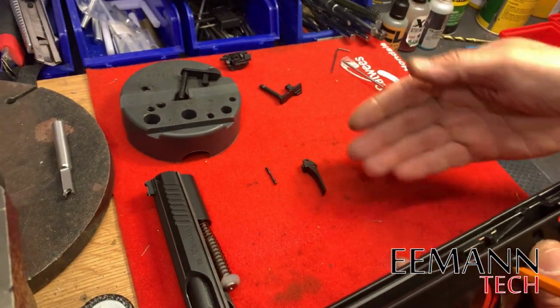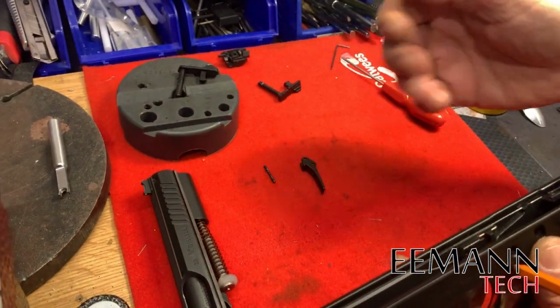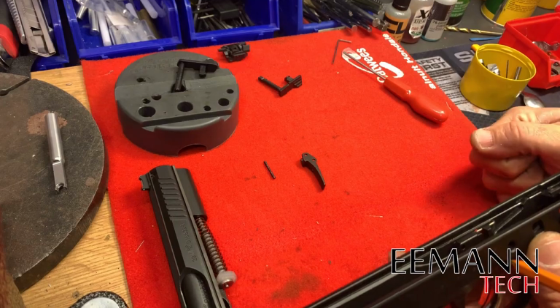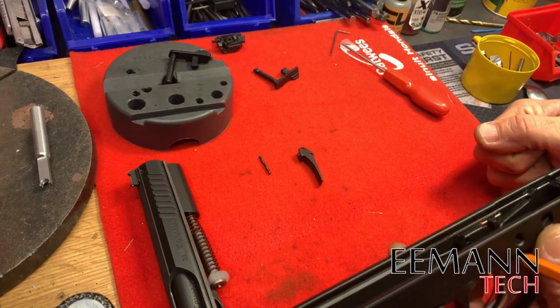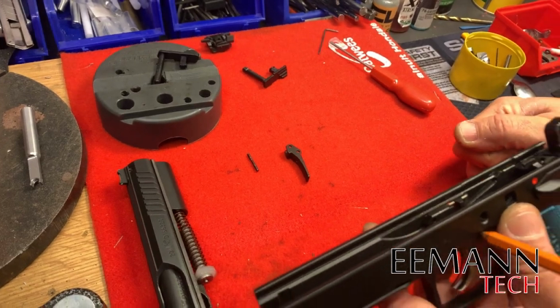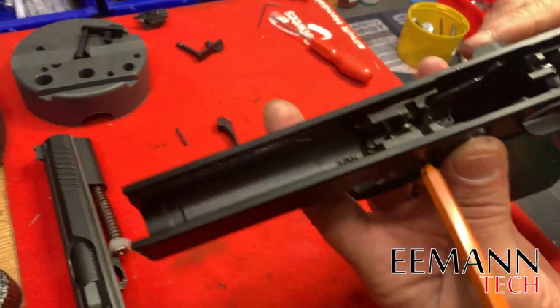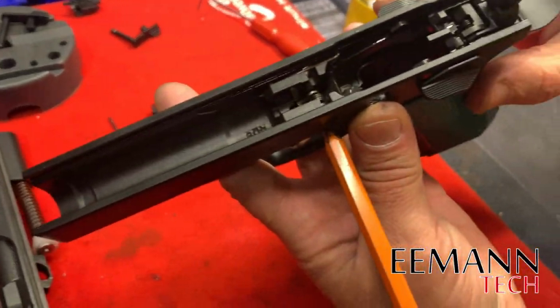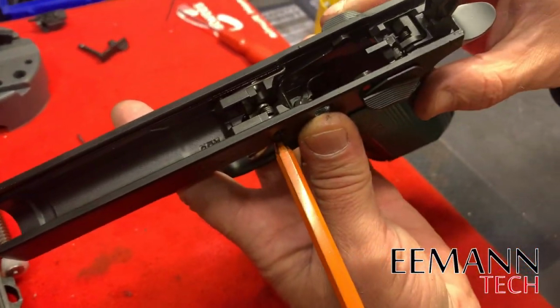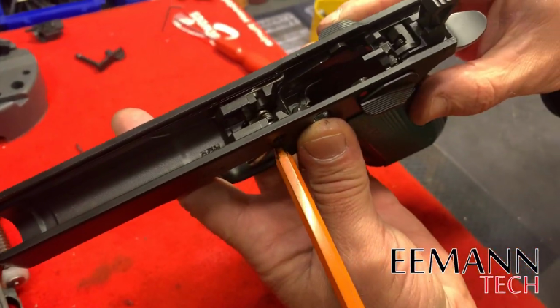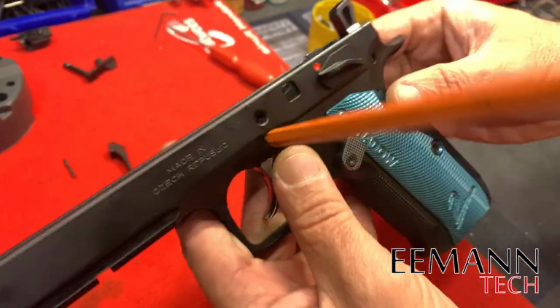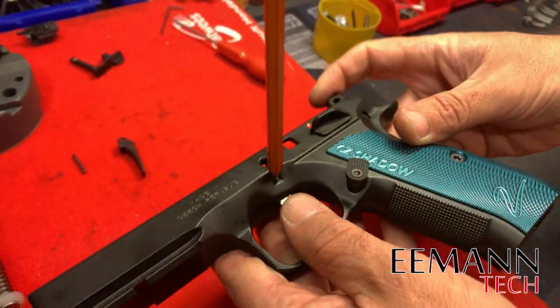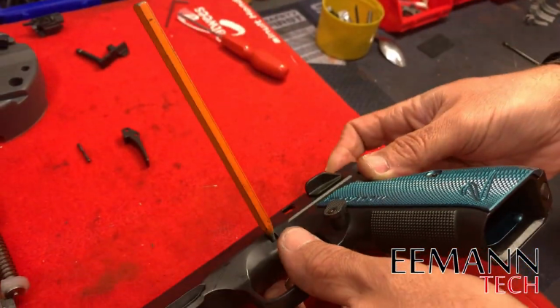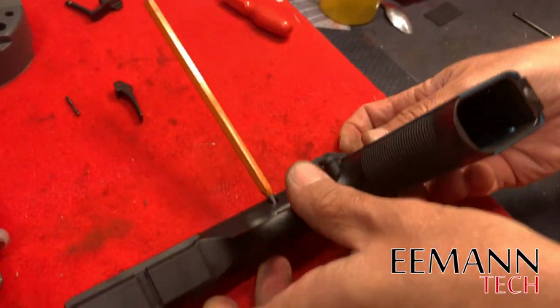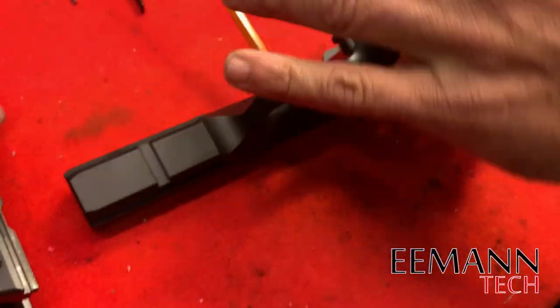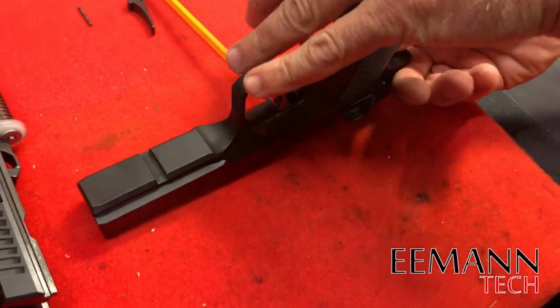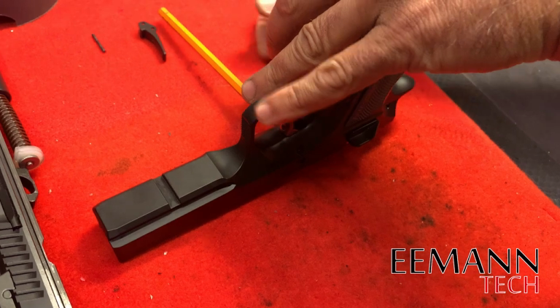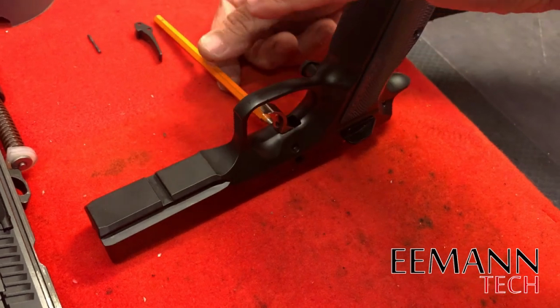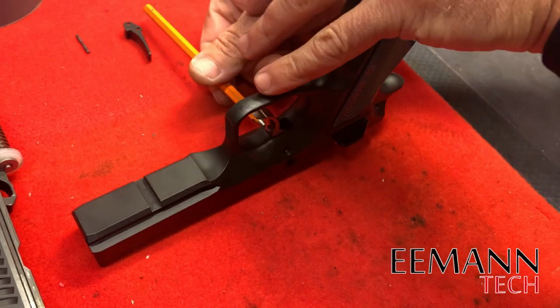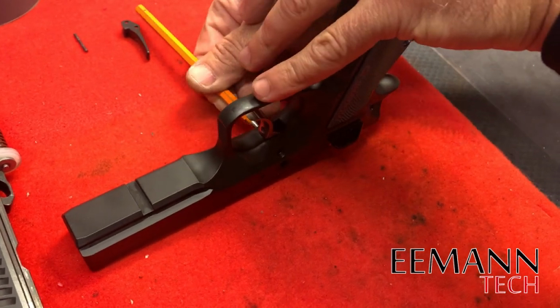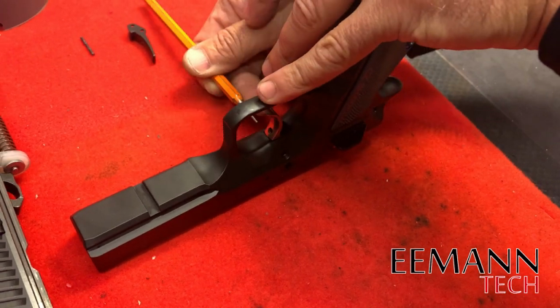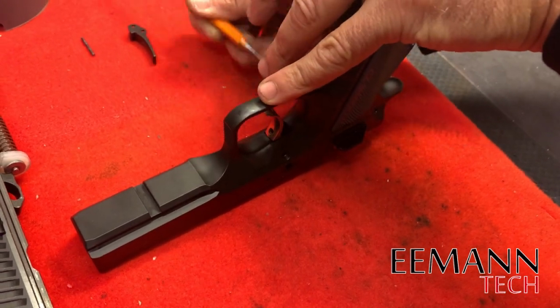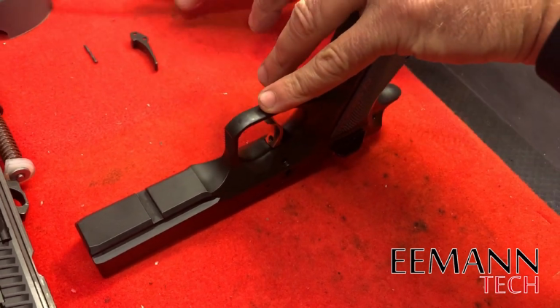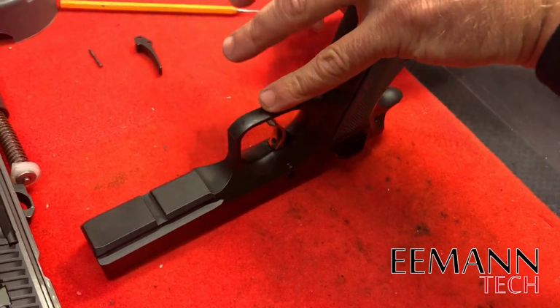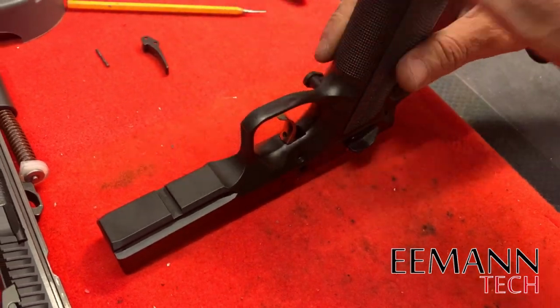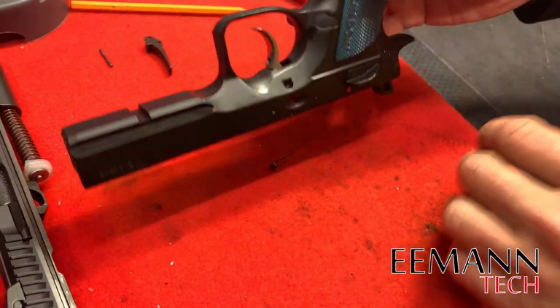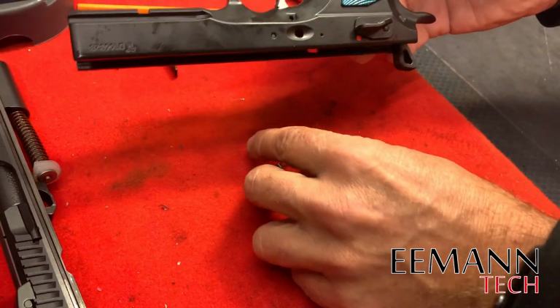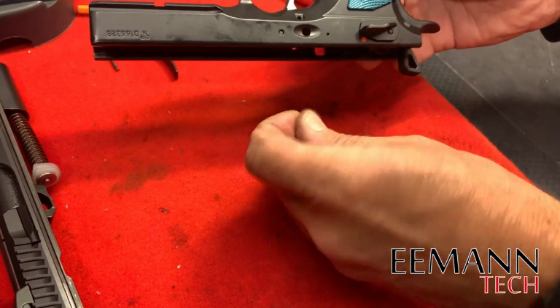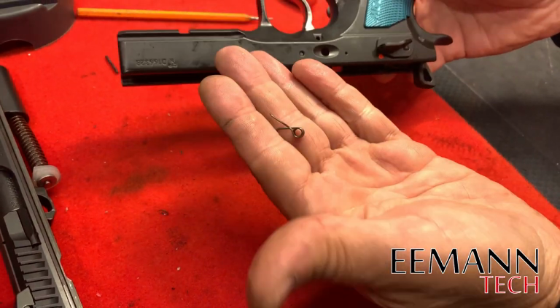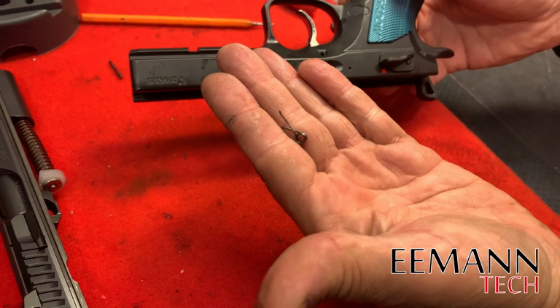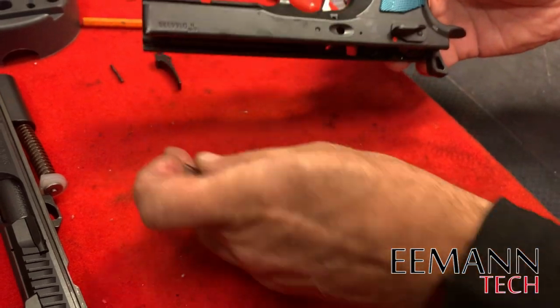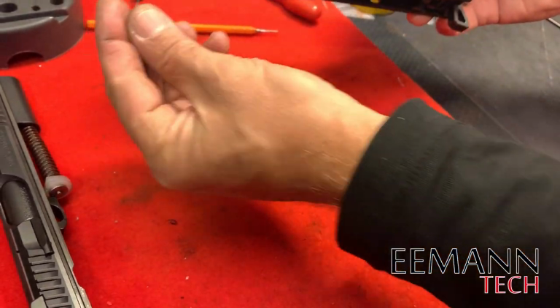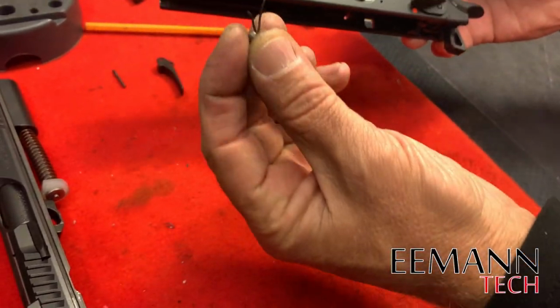There it is — we're going to use that again because it's a reusable part. Now that we've got it out, turn the firearm upside down, cover the mag well, and pull the pin out so we don't lose that trigger return spring. That's also a competition trigger return spring from eMentech.